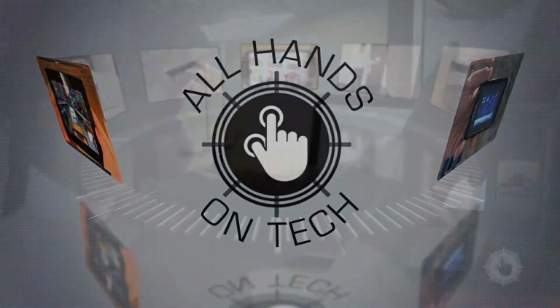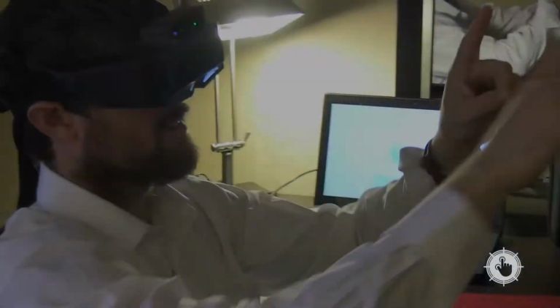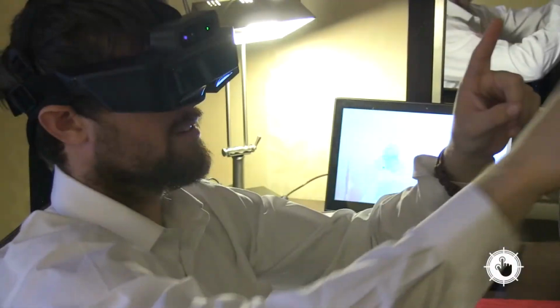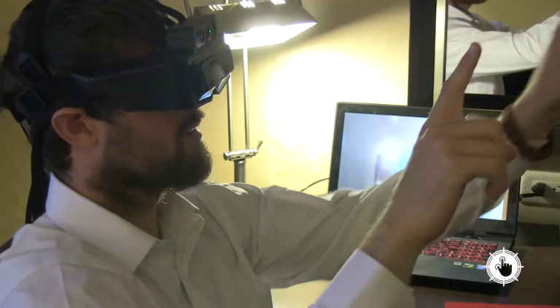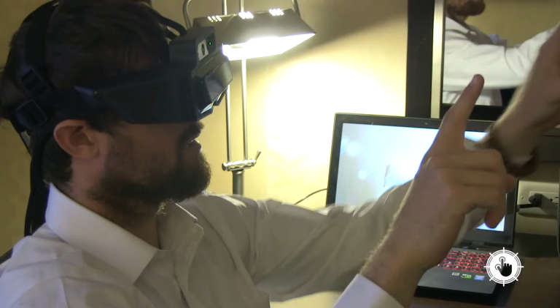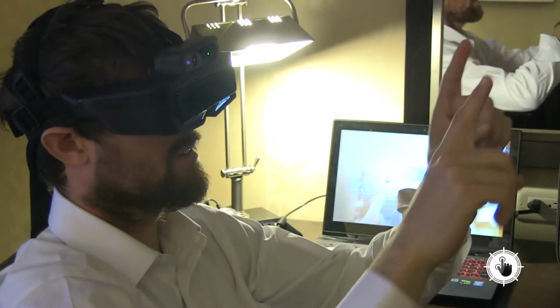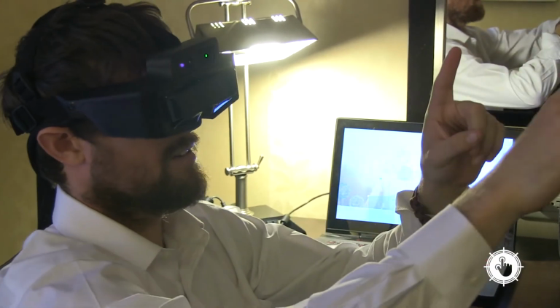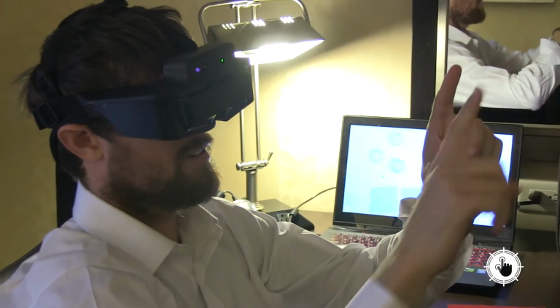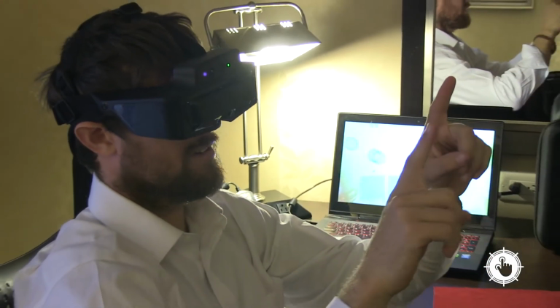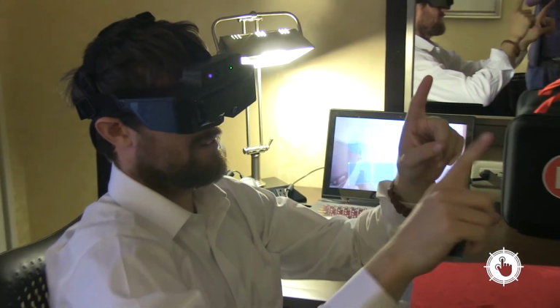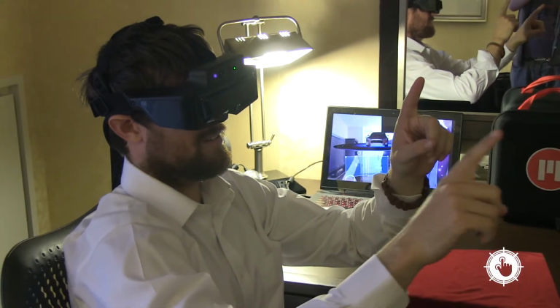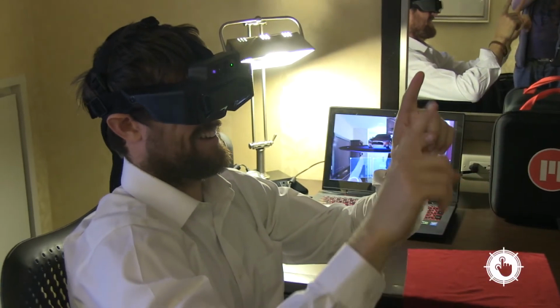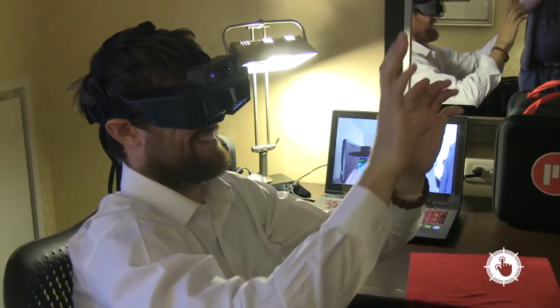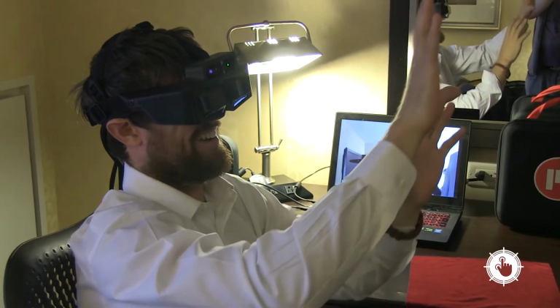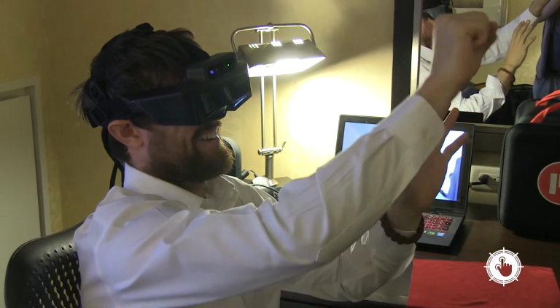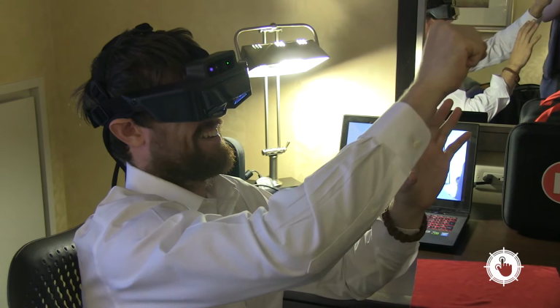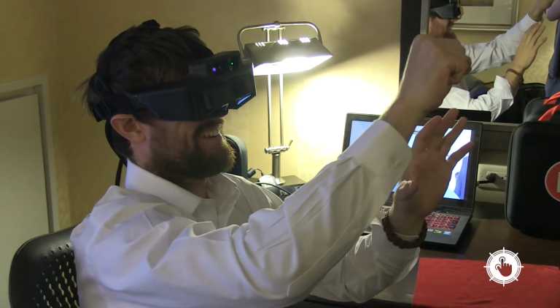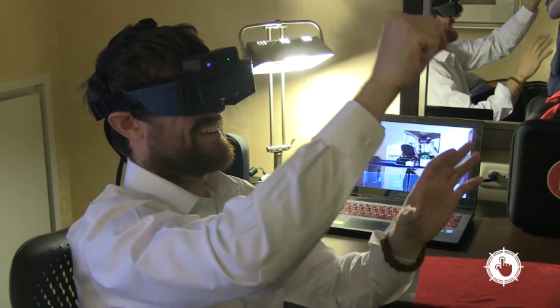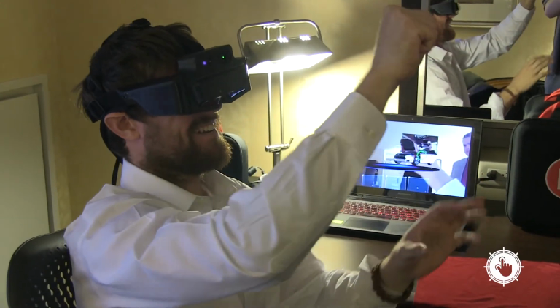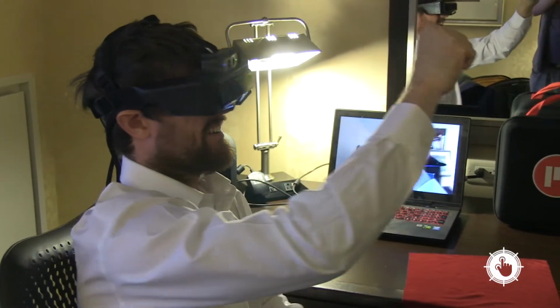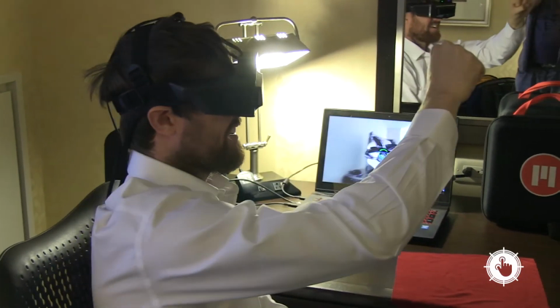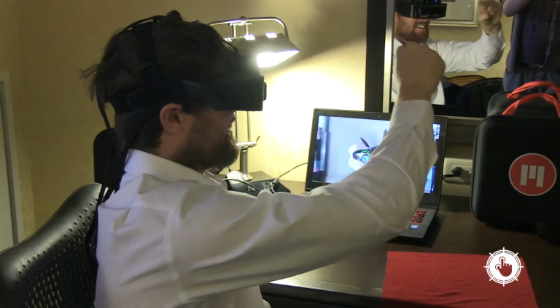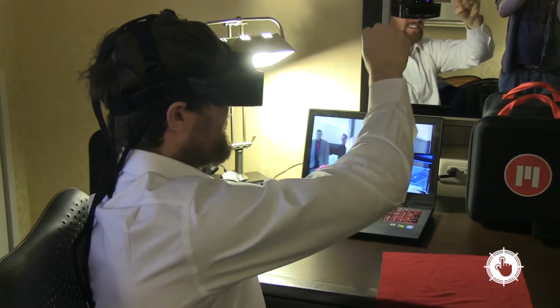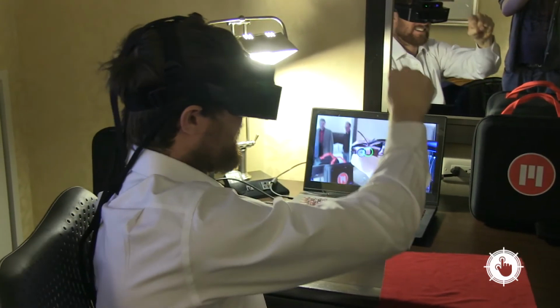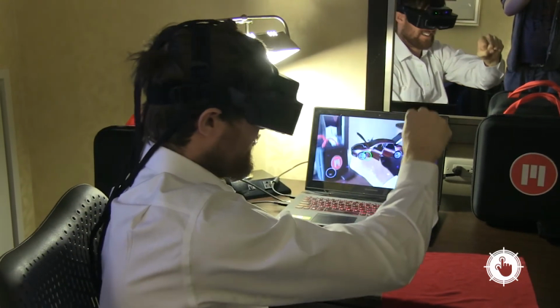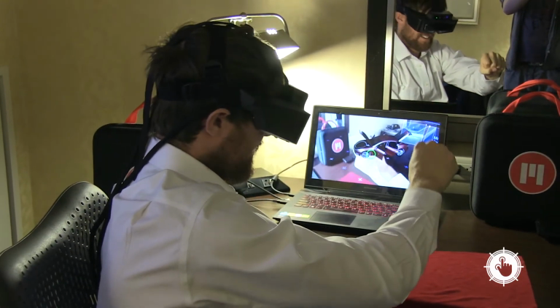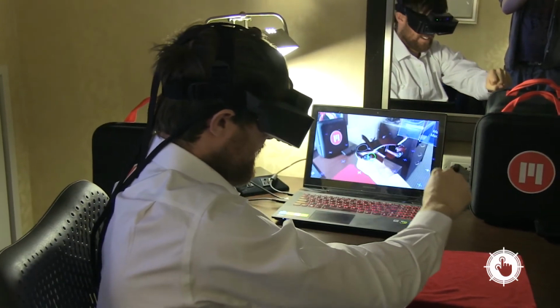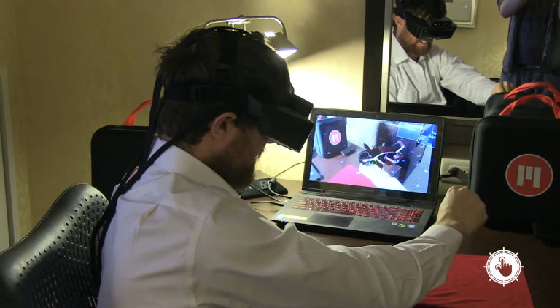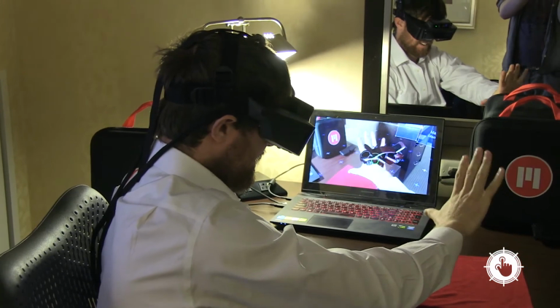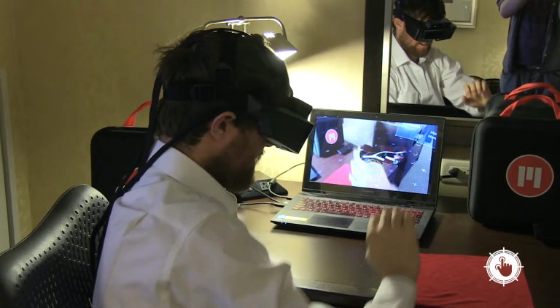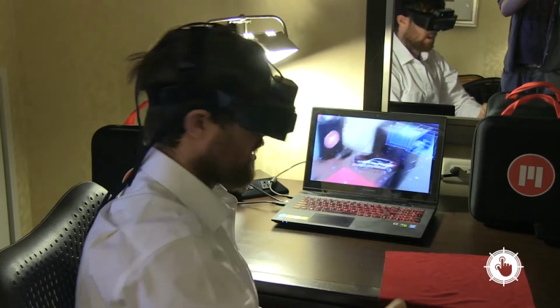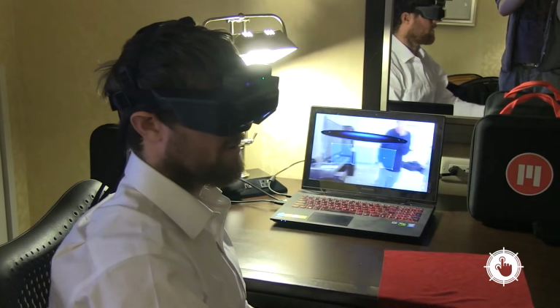Right now the divide between the real world and the digital world is pretty clear-cut. You're either looking at your physical environment interacting with people and objects, or you're staring at a screen. It's sort of a mutually exclusive relationship.